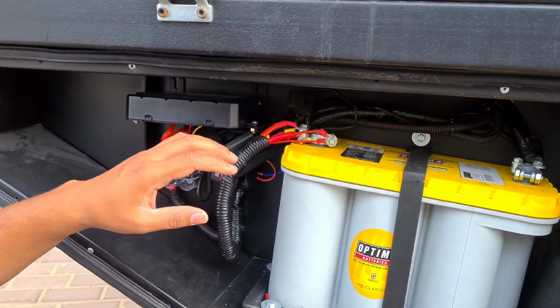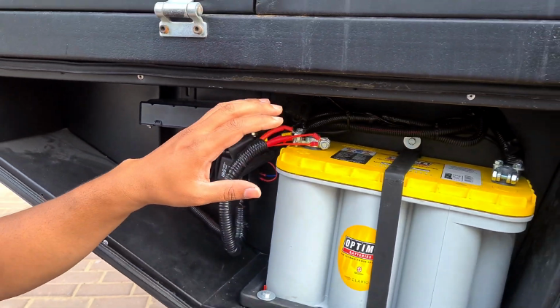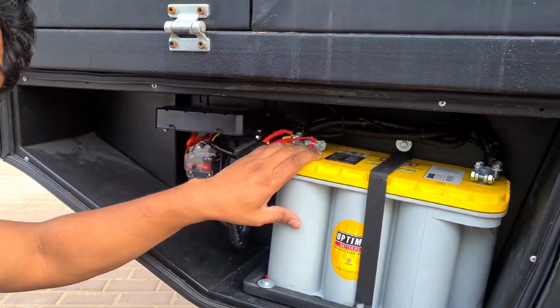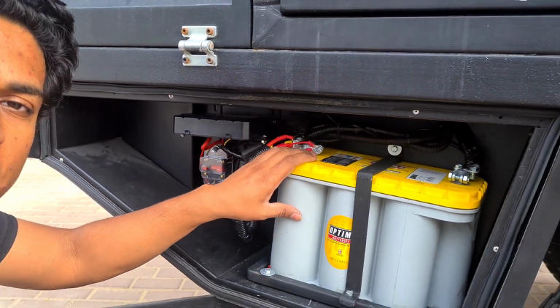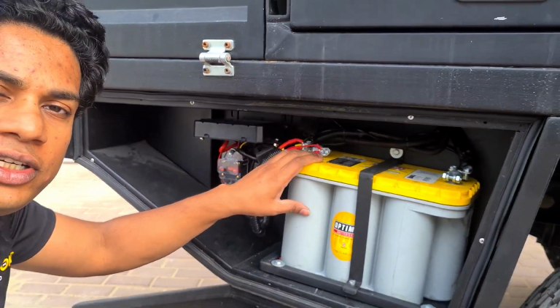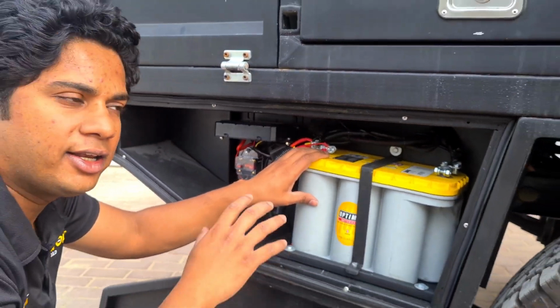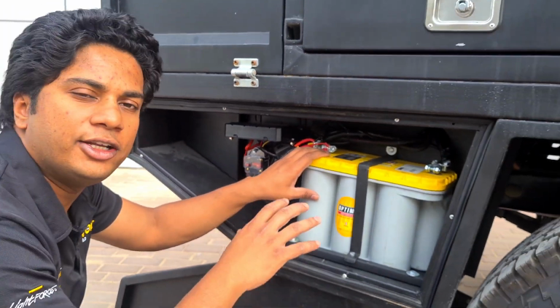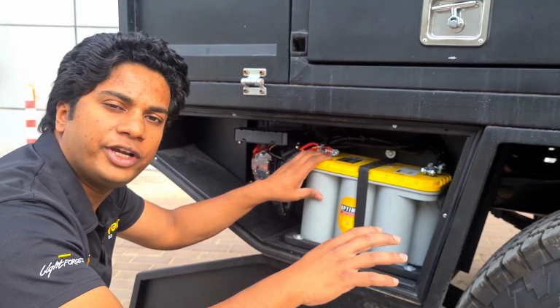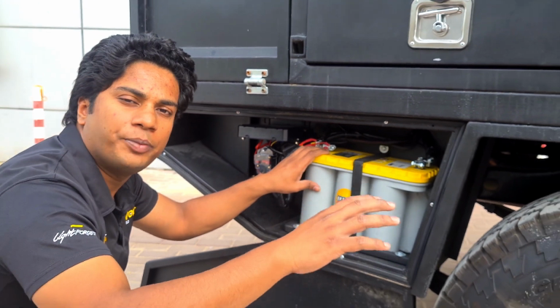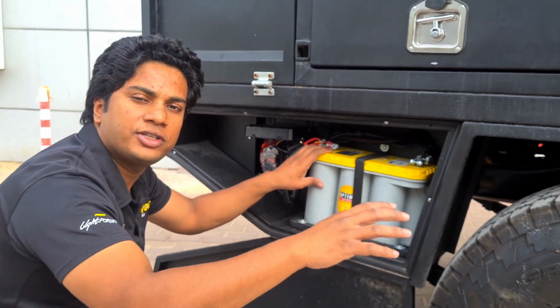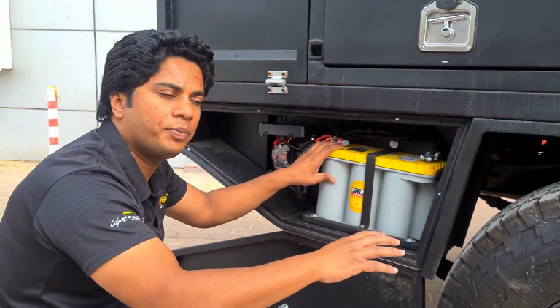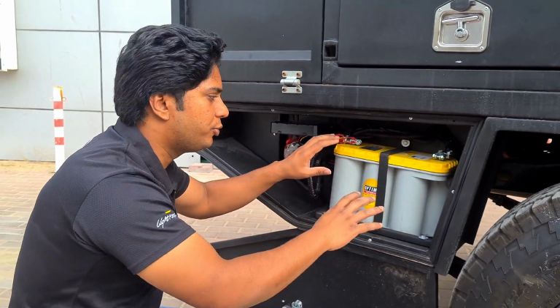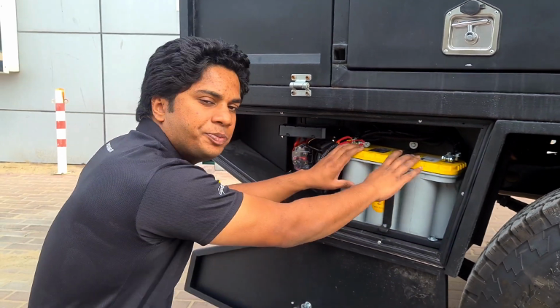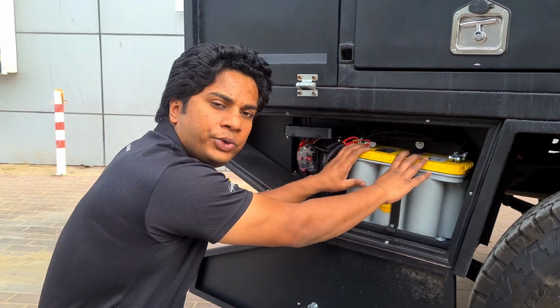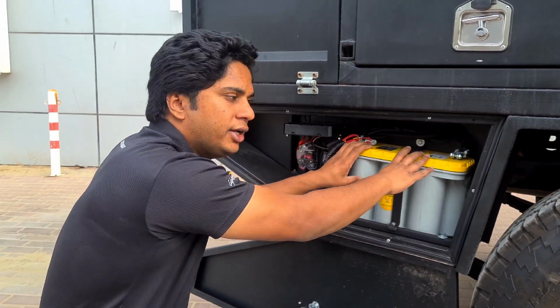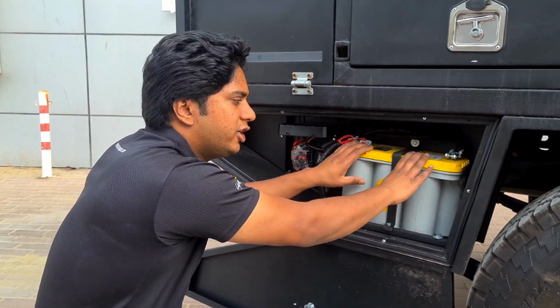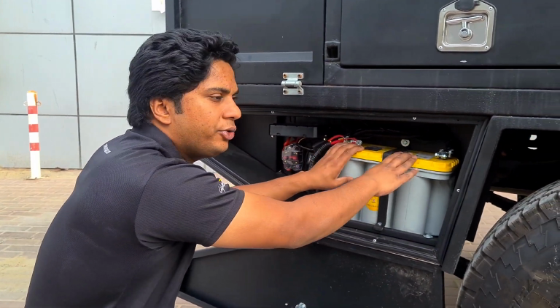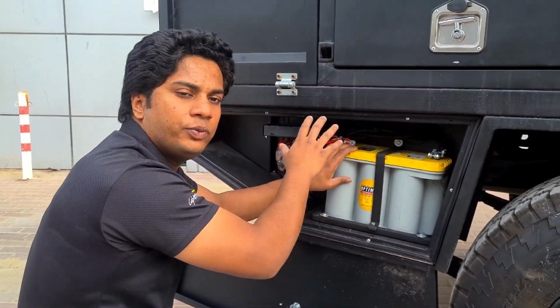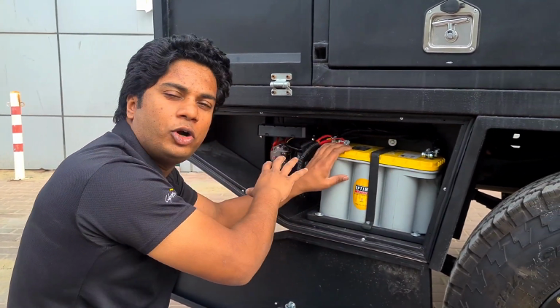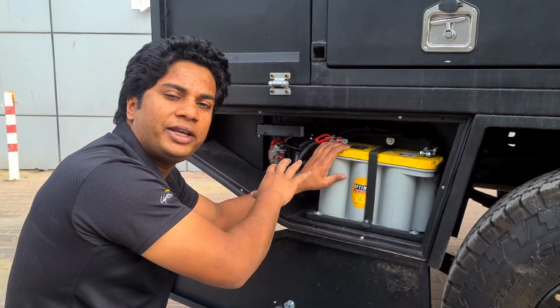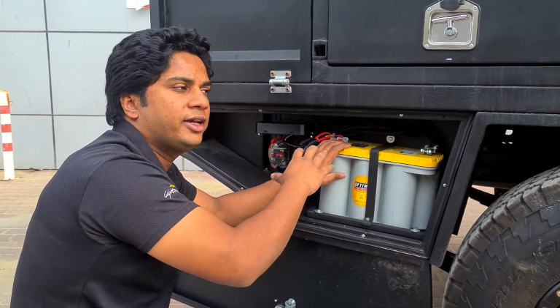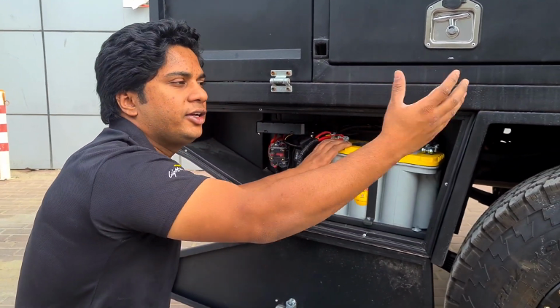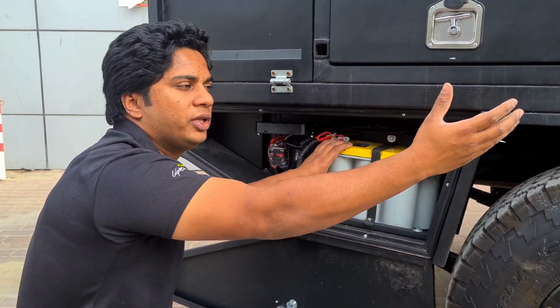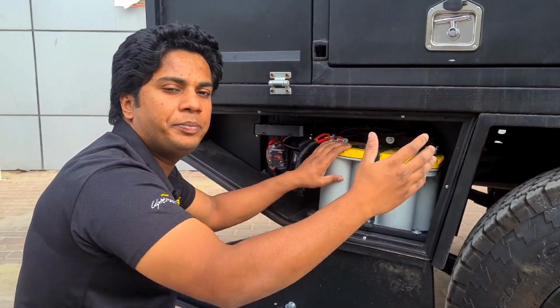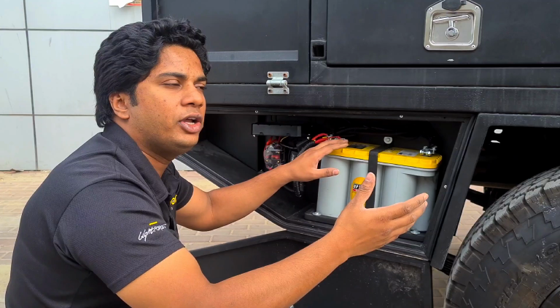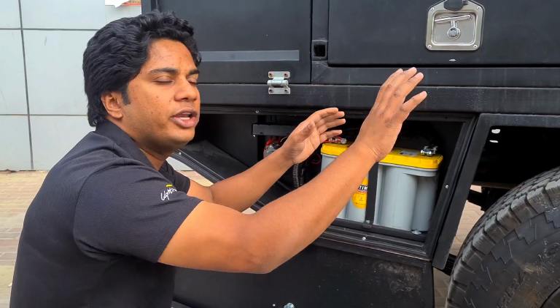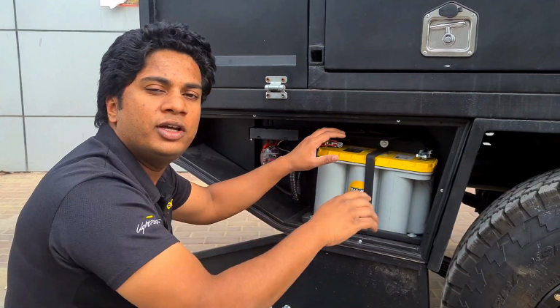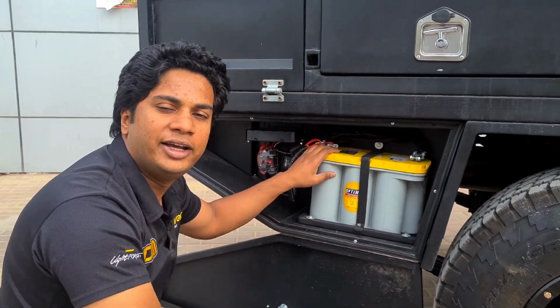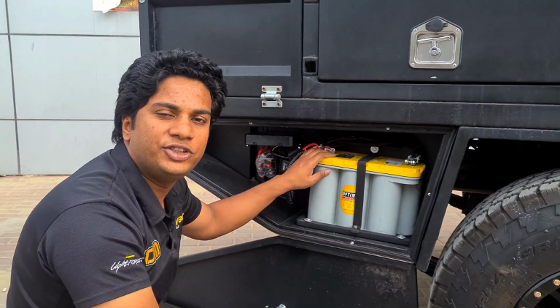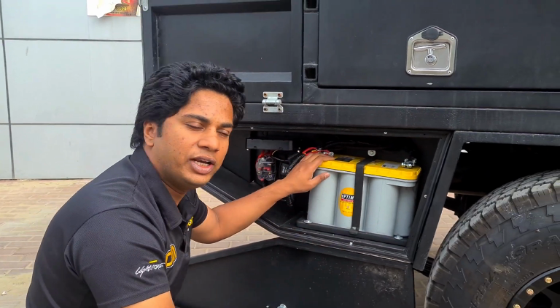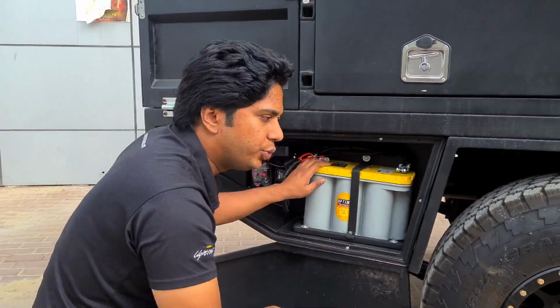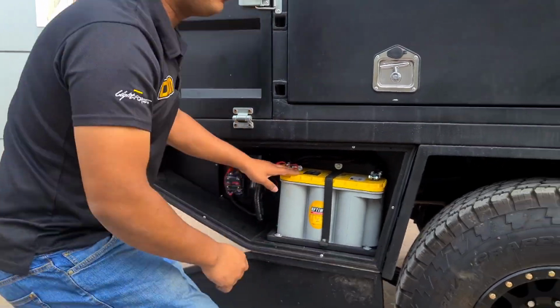We have connected all the accessories — lights, fridge, compressor, and water pump — to this auxiliary battery. This battery will be automatically connected with the main battery according to the intelligent relay we have.